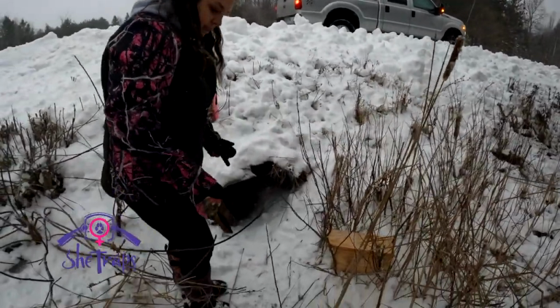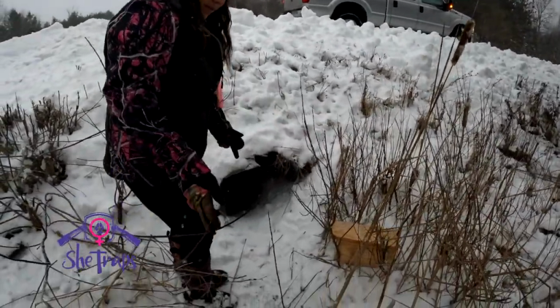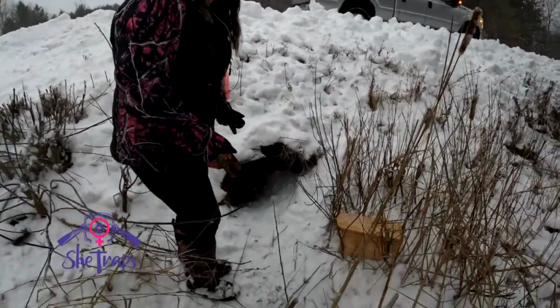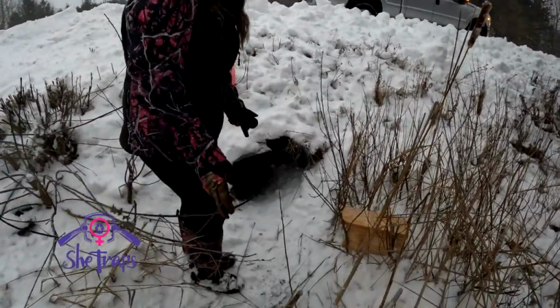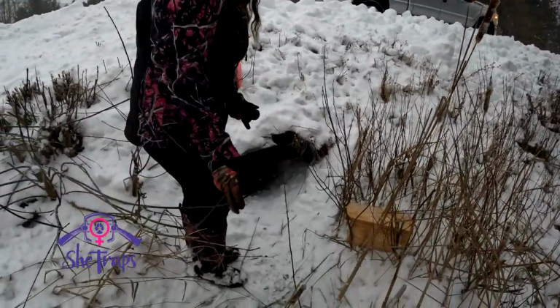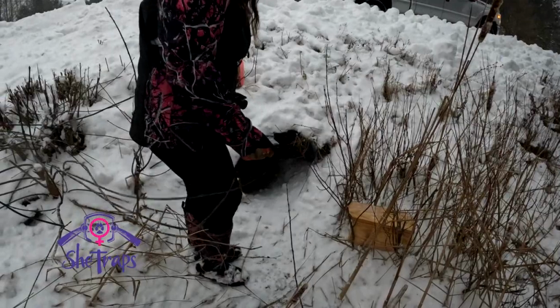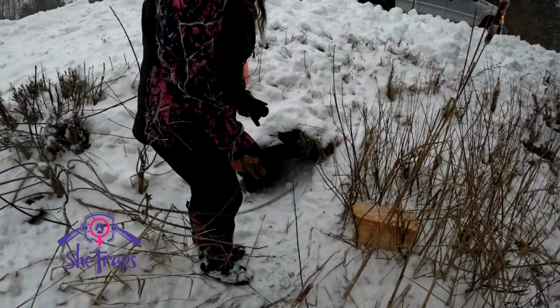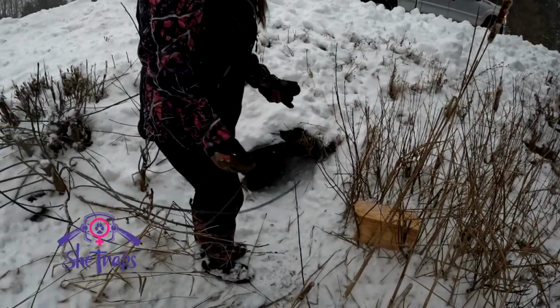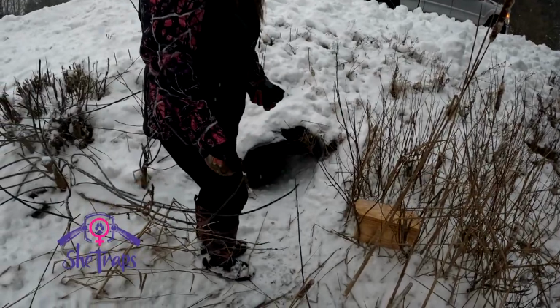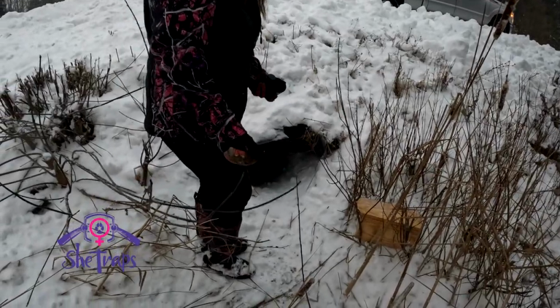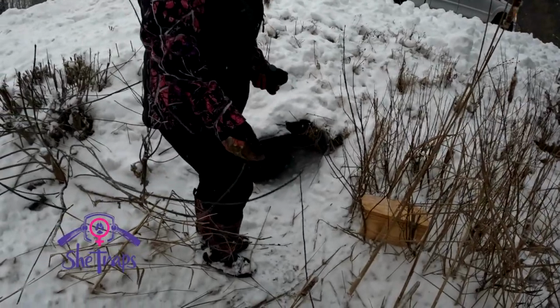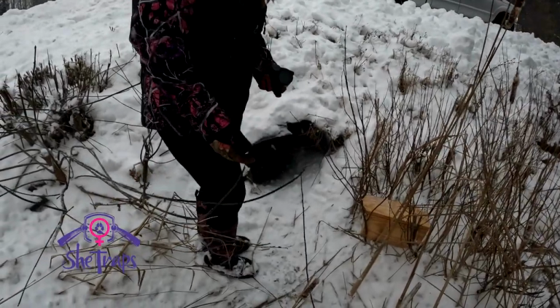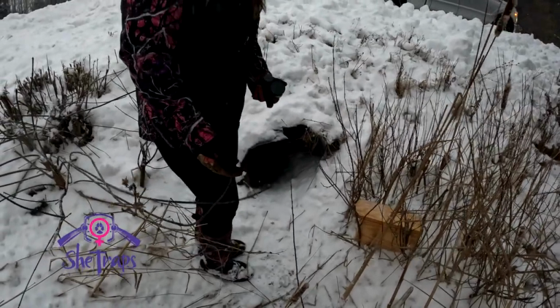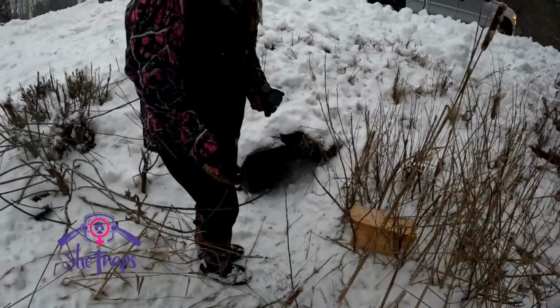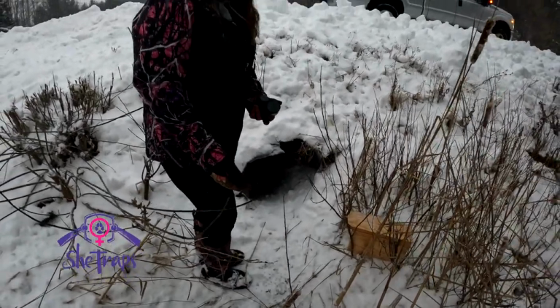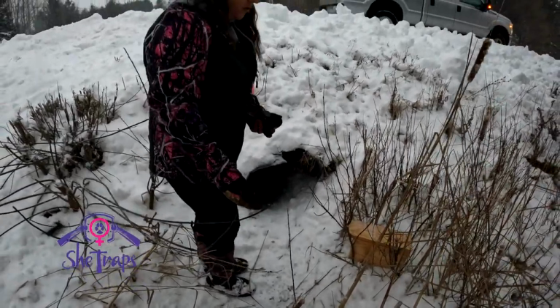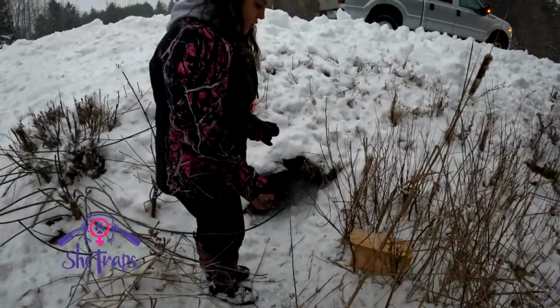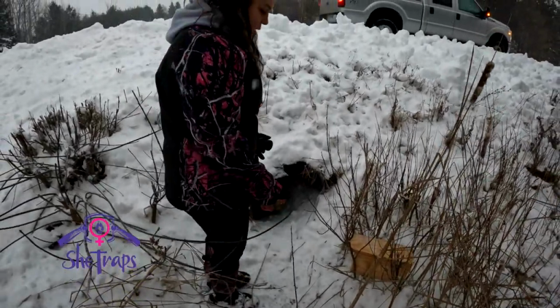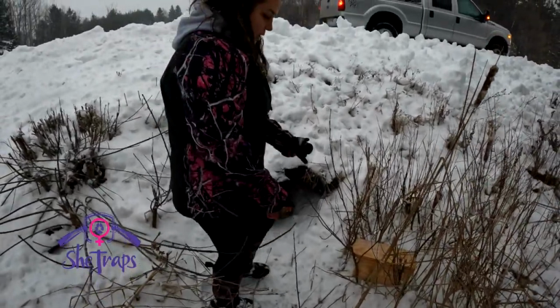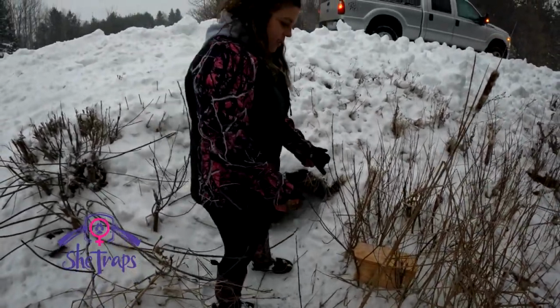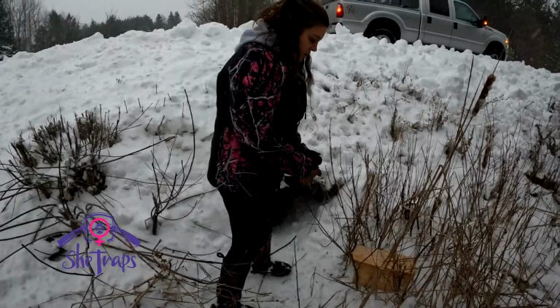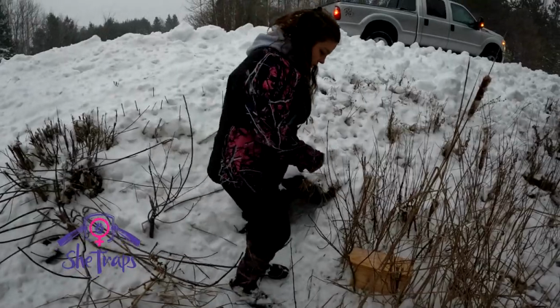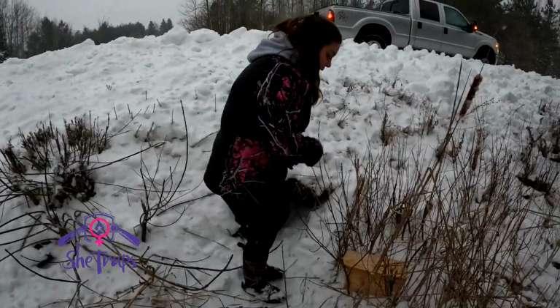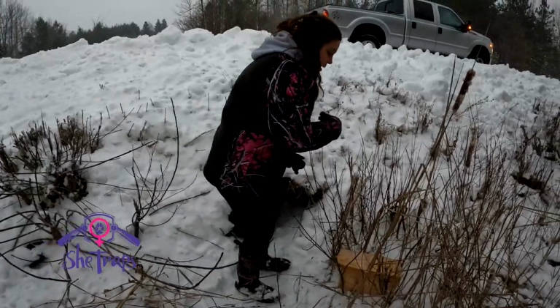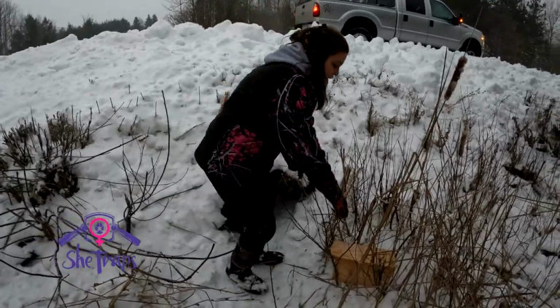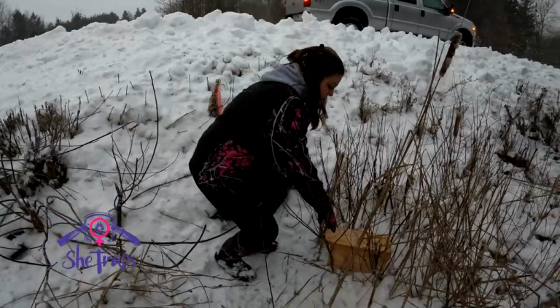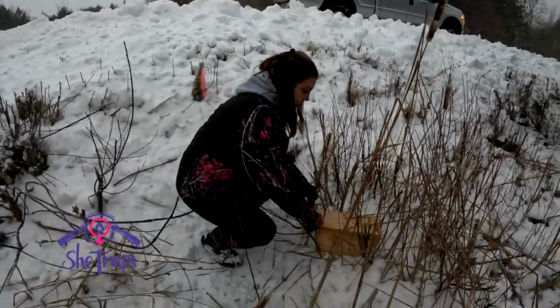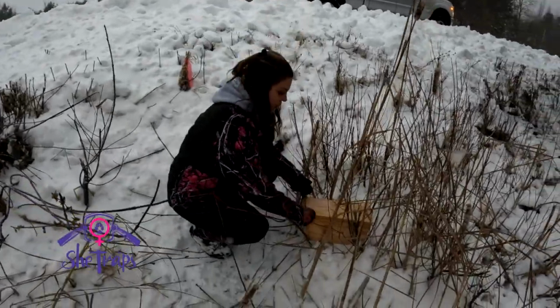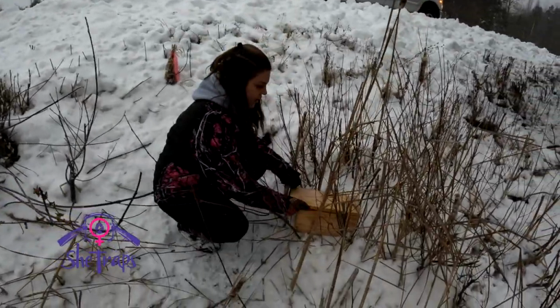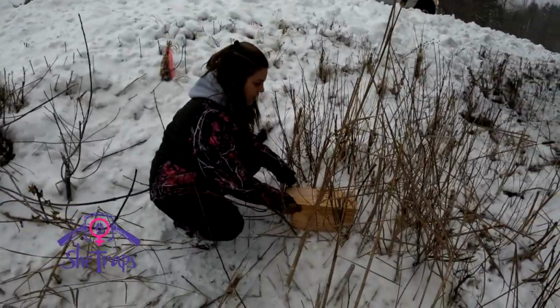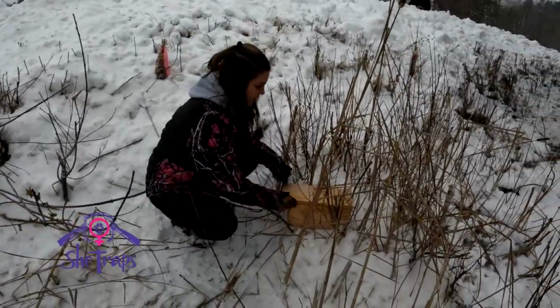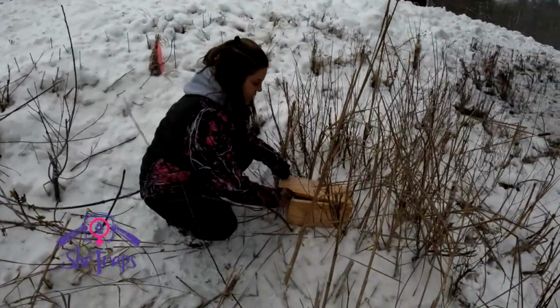This is a frozen creek that we're standing on, and the temperatures are going to fluctuate here in the next few days, so I'm just going to set this box off to the side so I don't have to deal with it getting frozen.